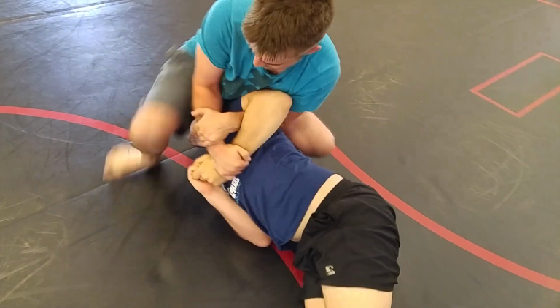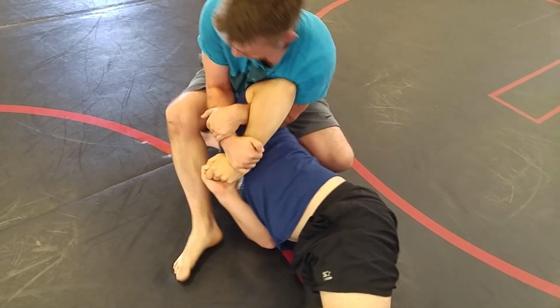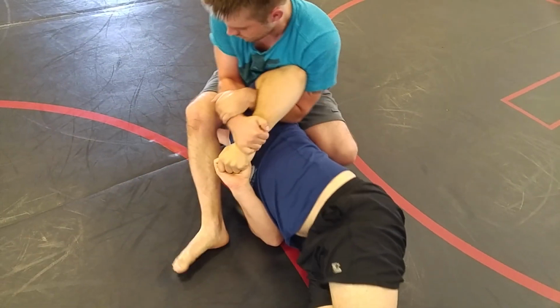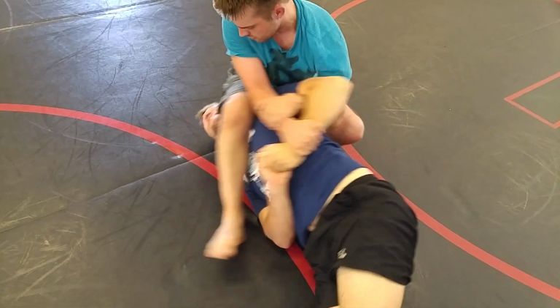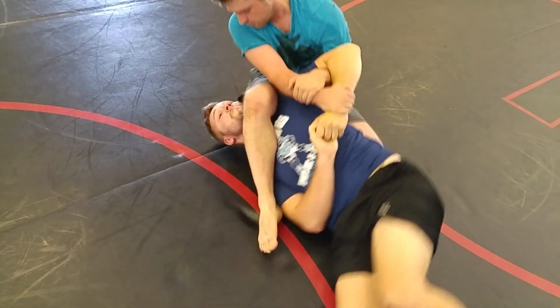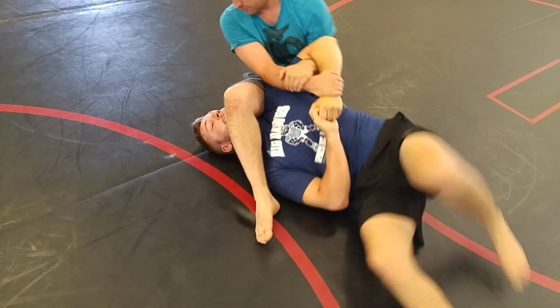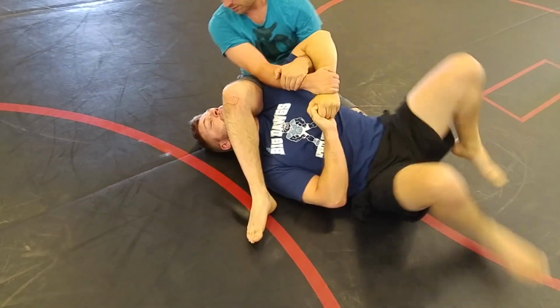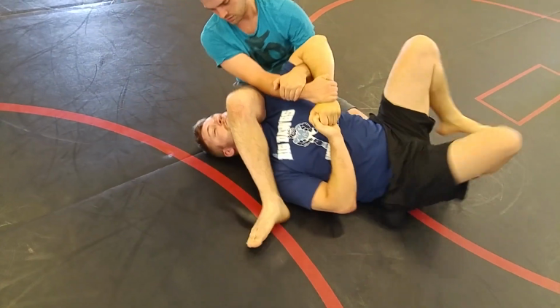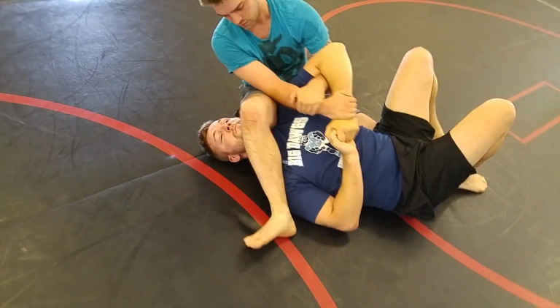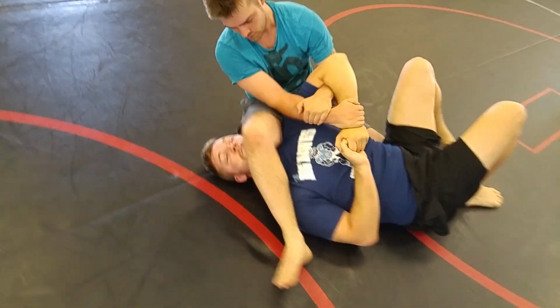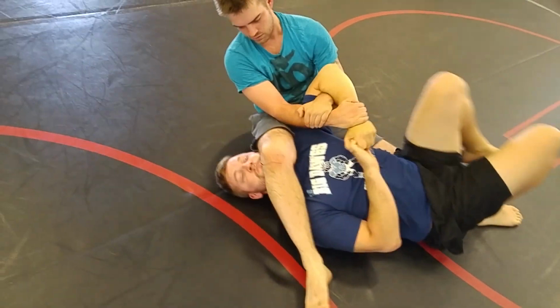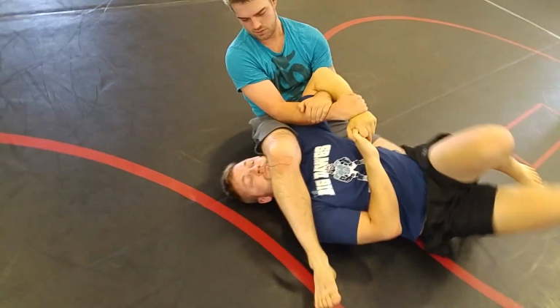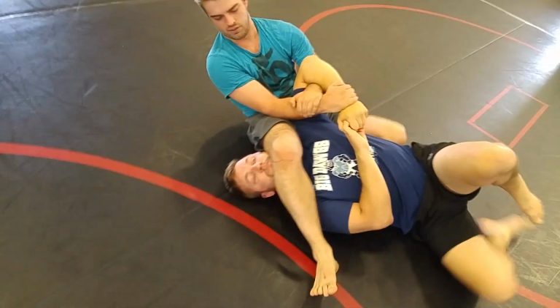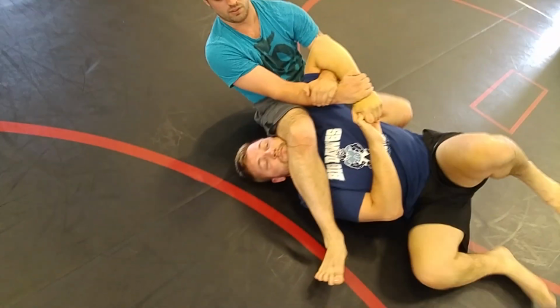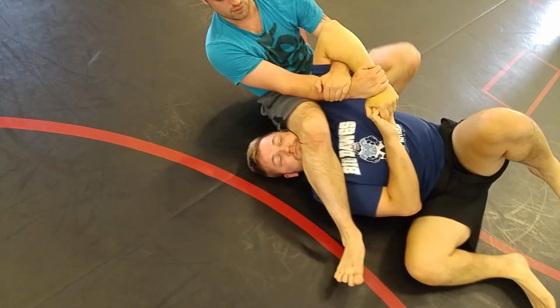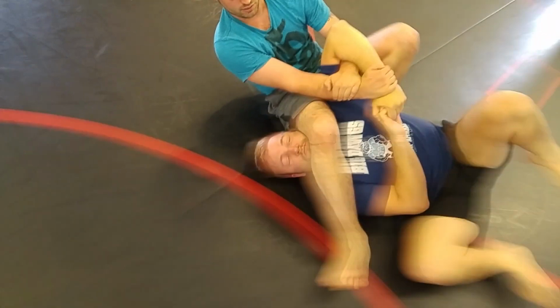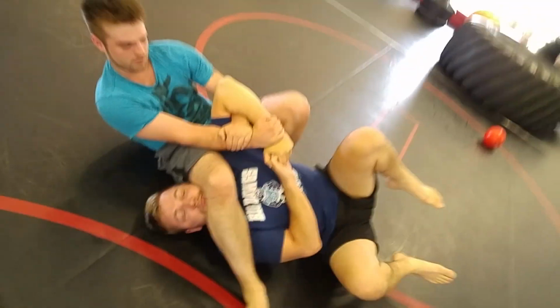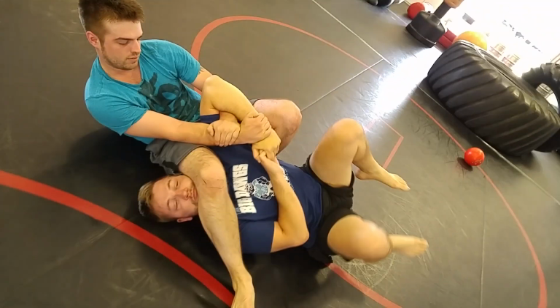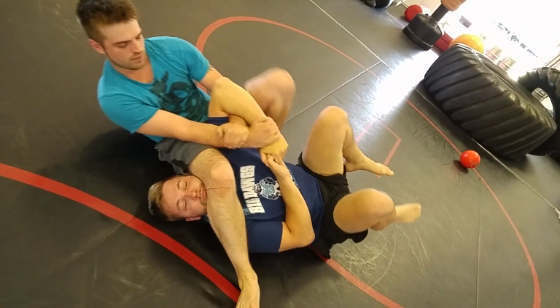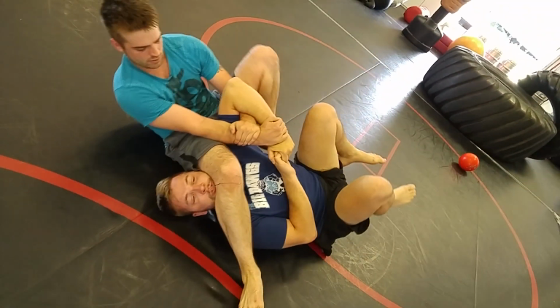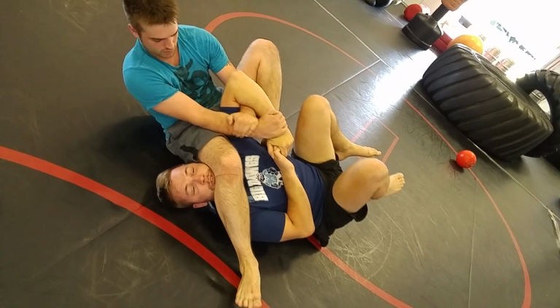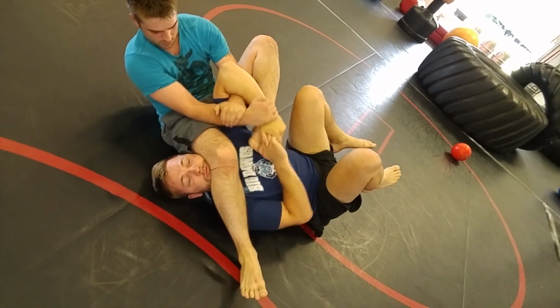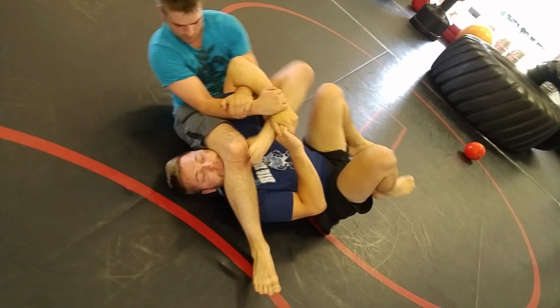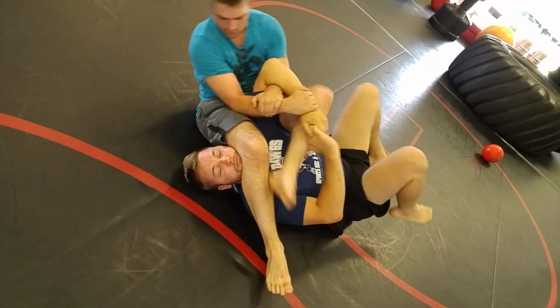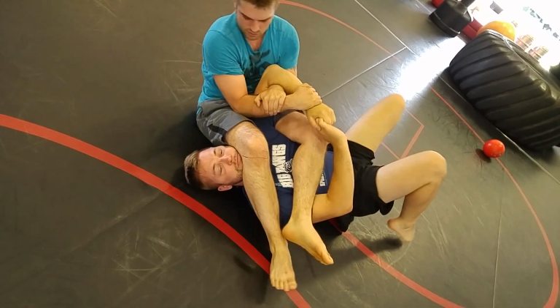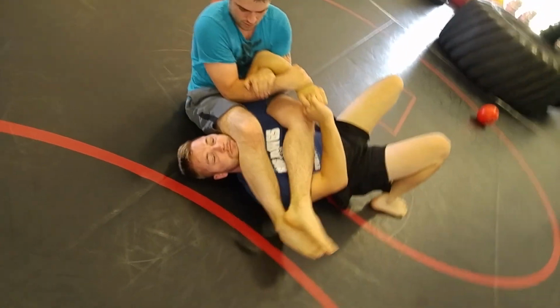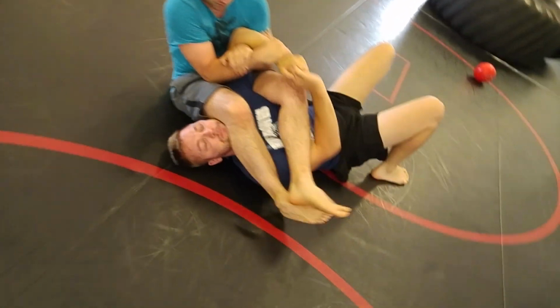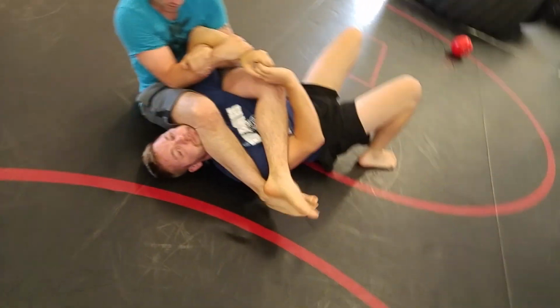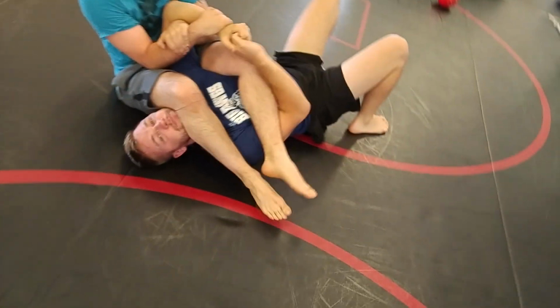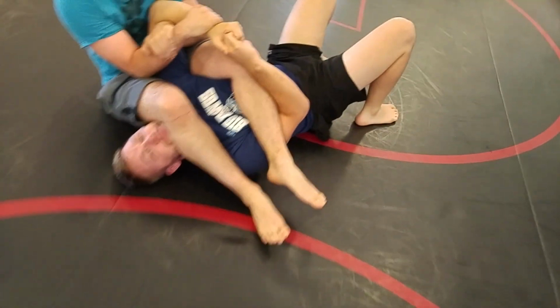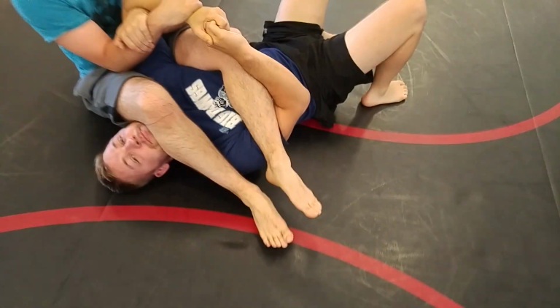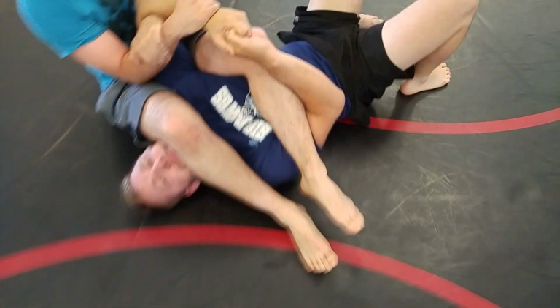Keep spinning. Step. Fall to your right. Get free of that left leg. Tuck it under his hand. Now put it over his shoulder.